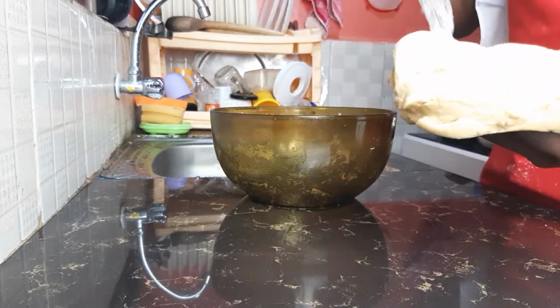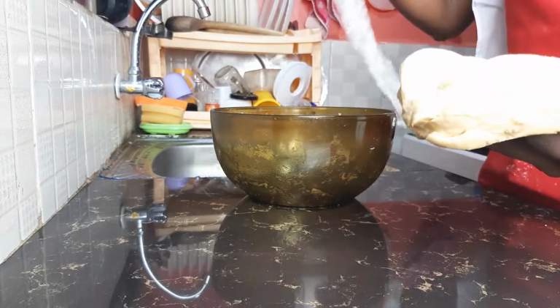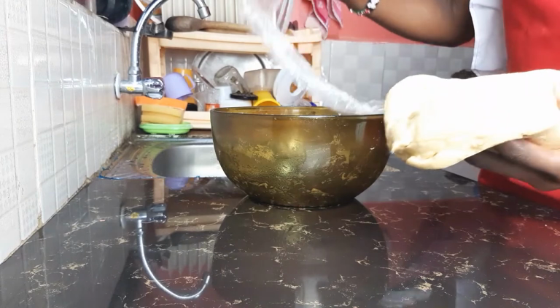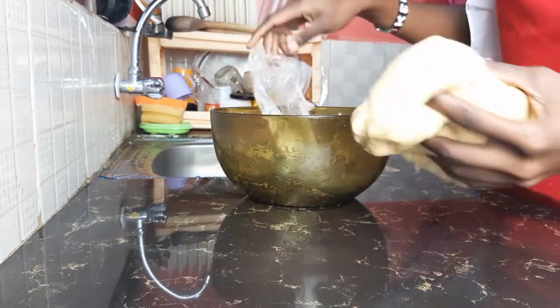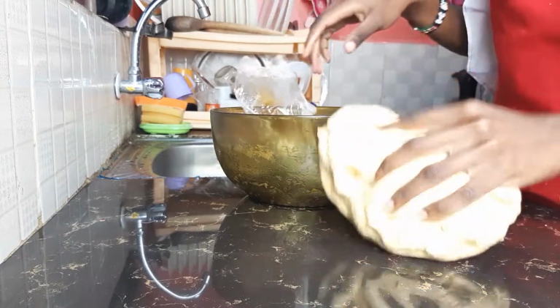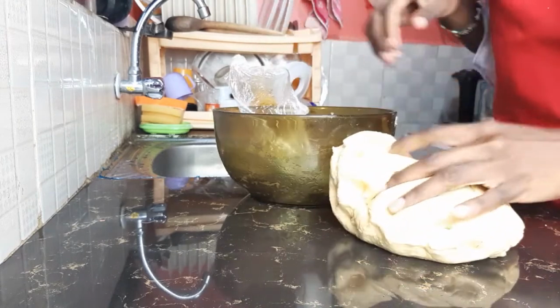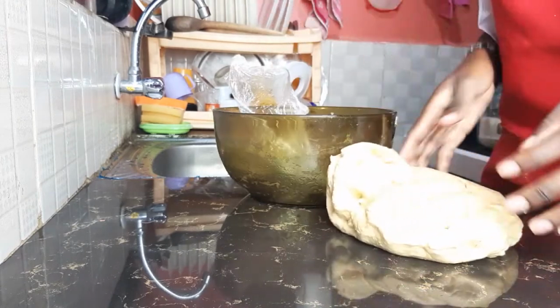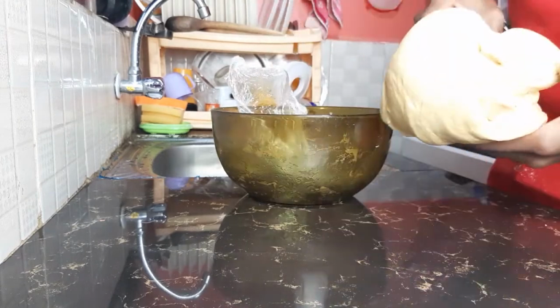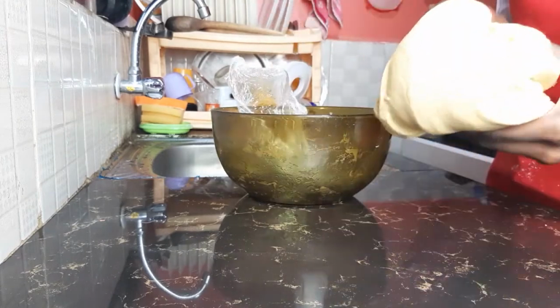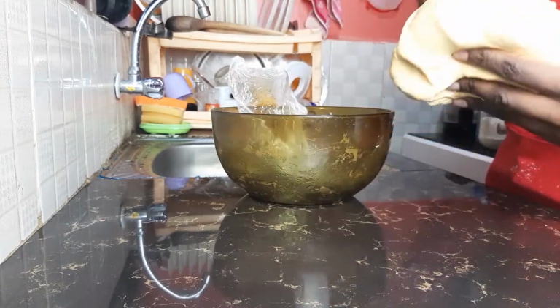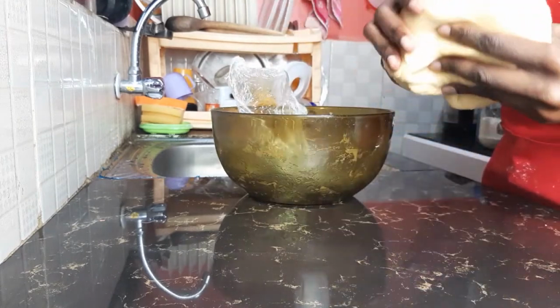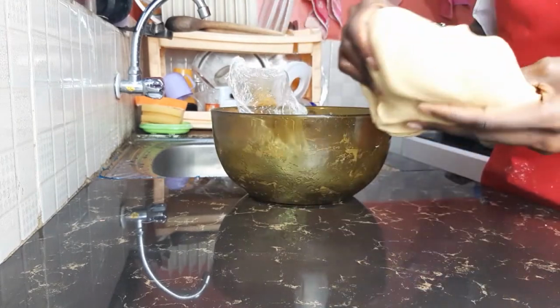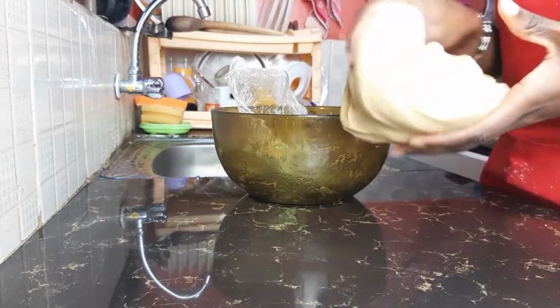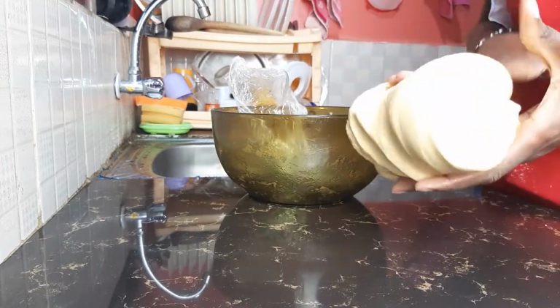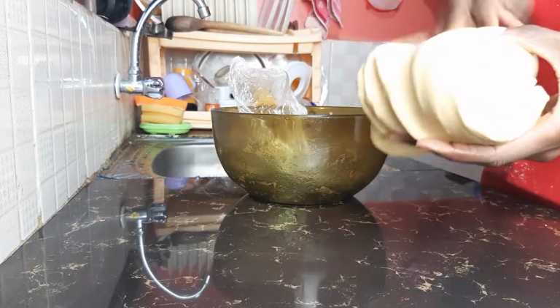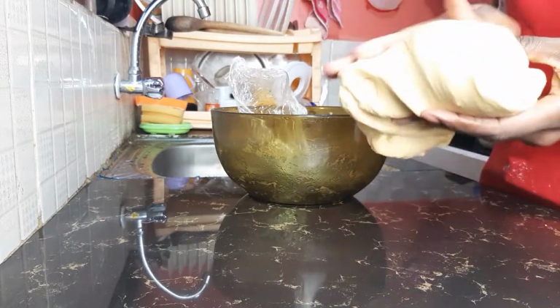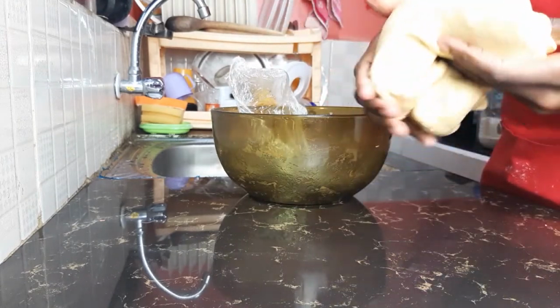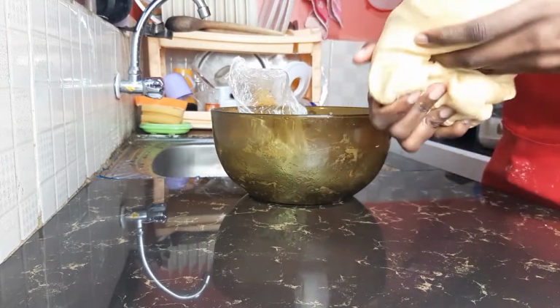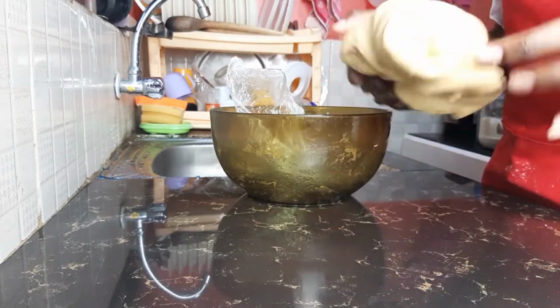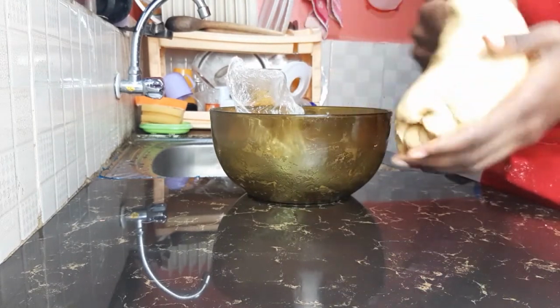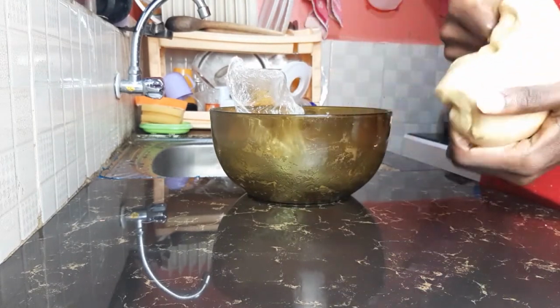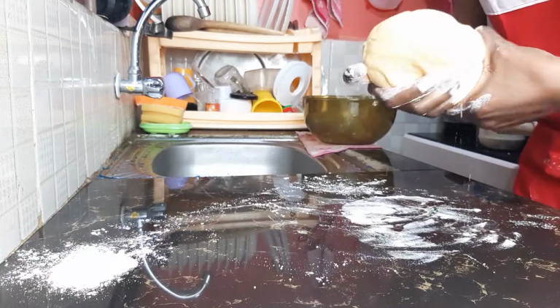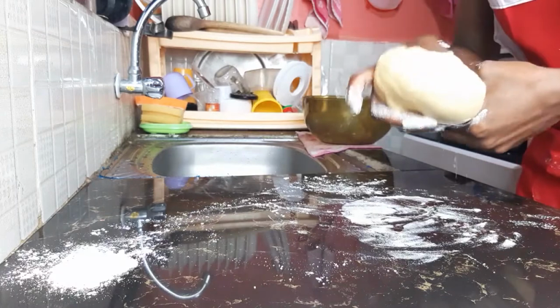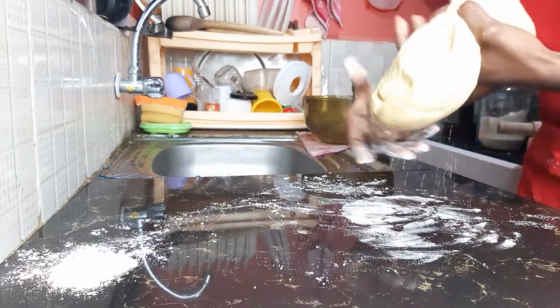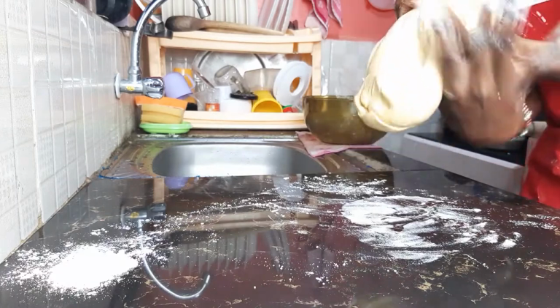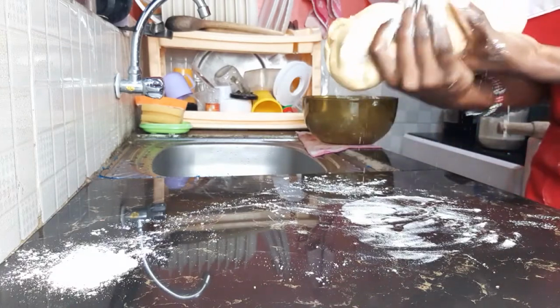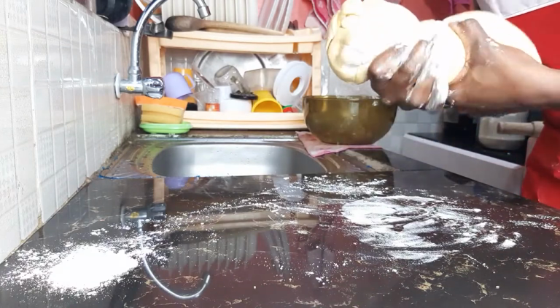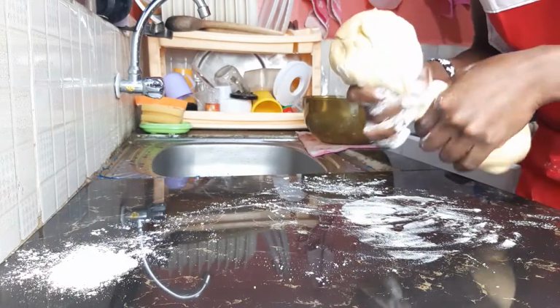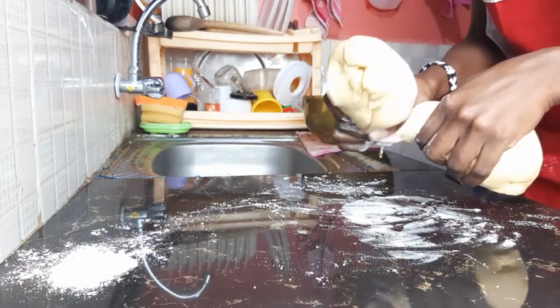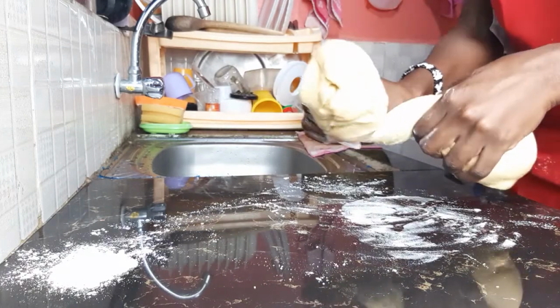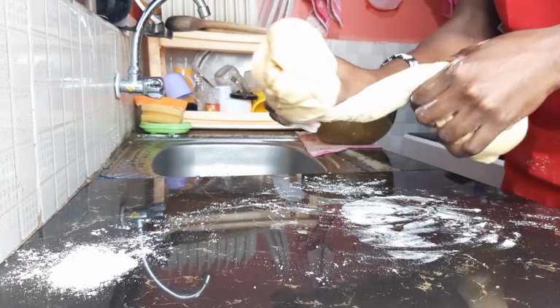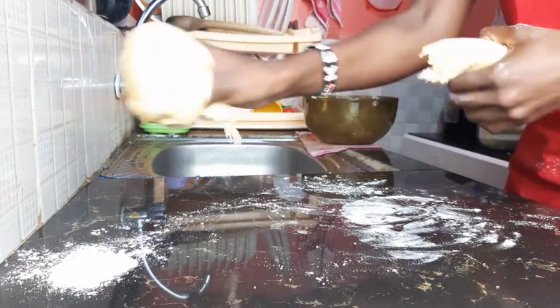I am going to divide it into two, and each into two balls. Each ball will give me five chapattis.